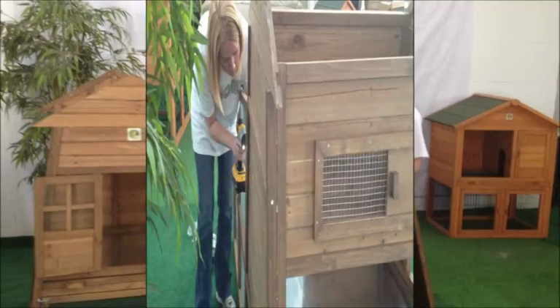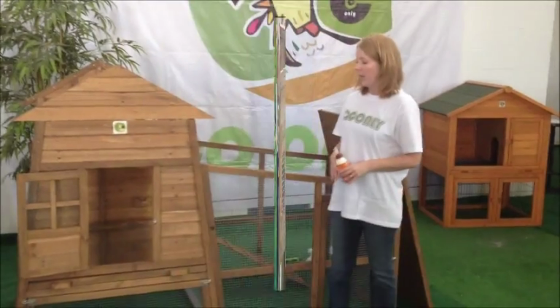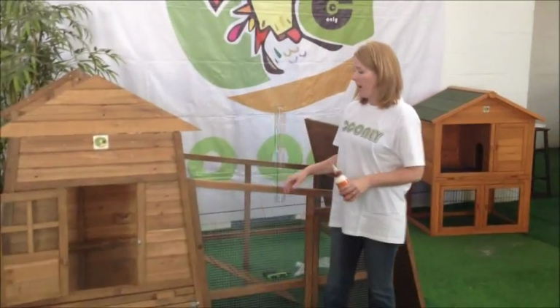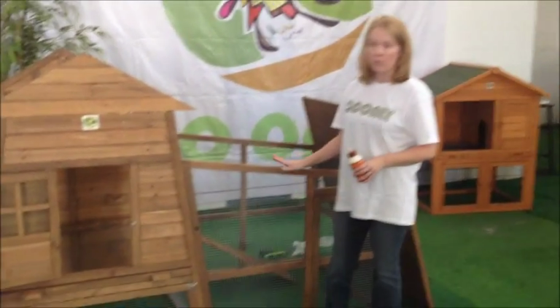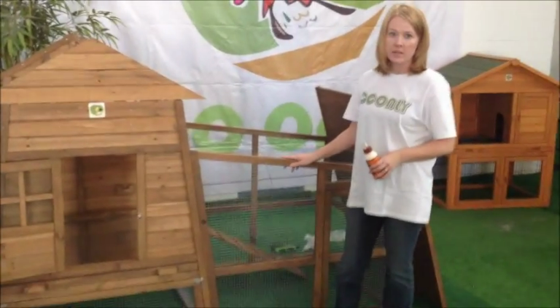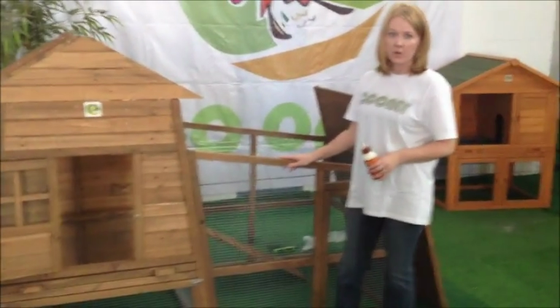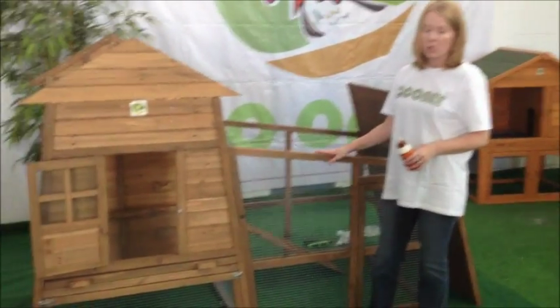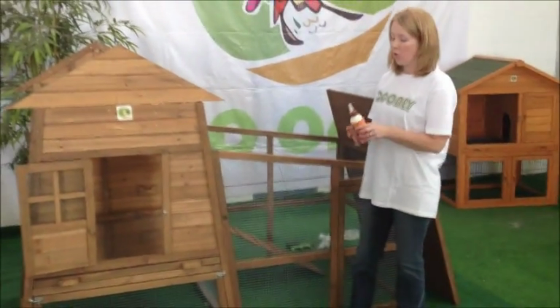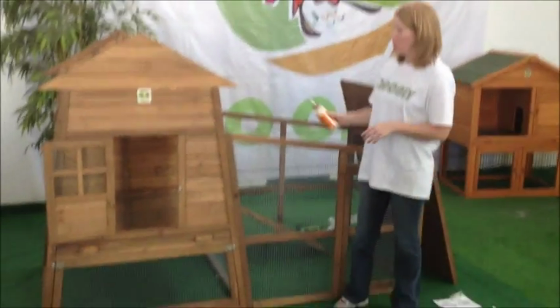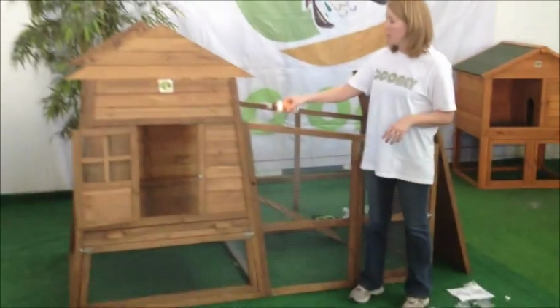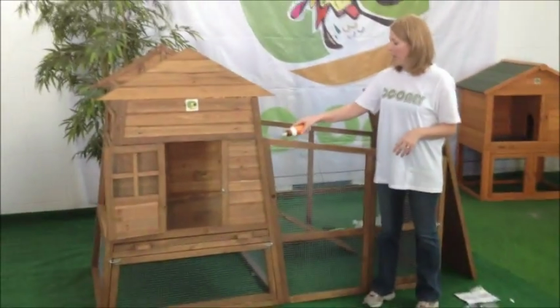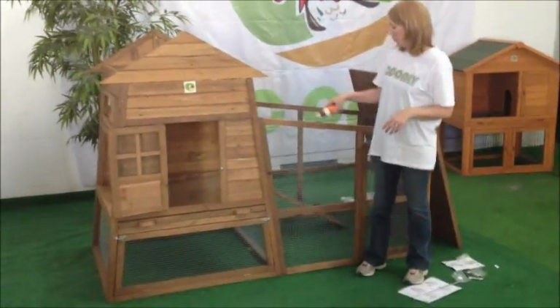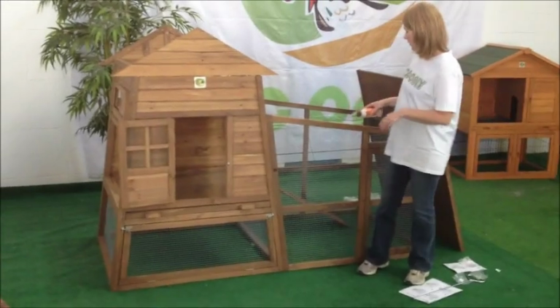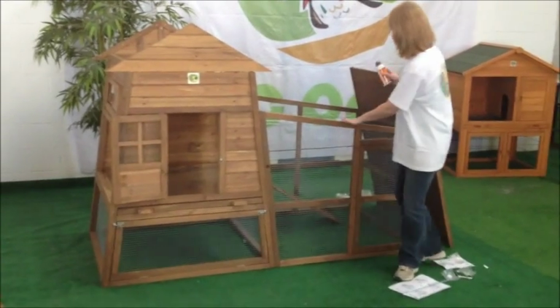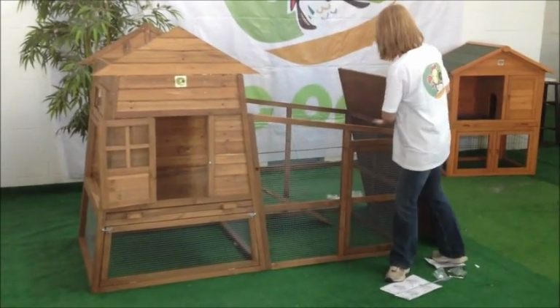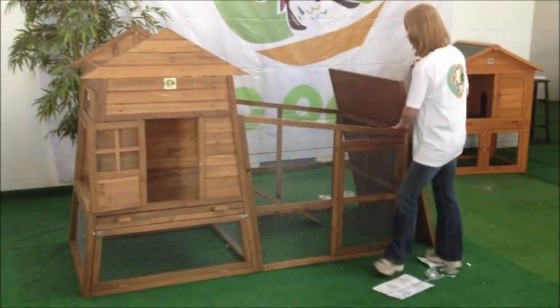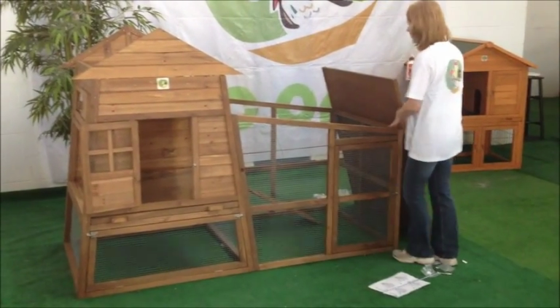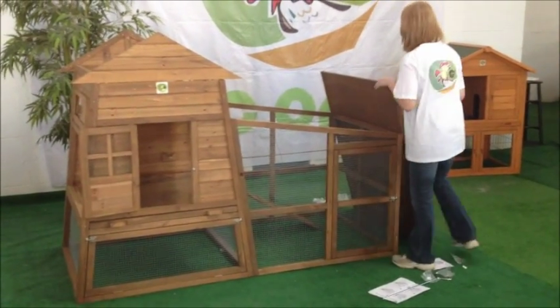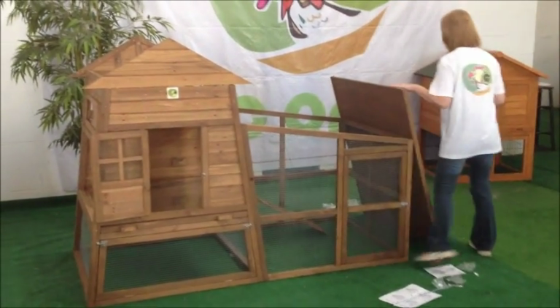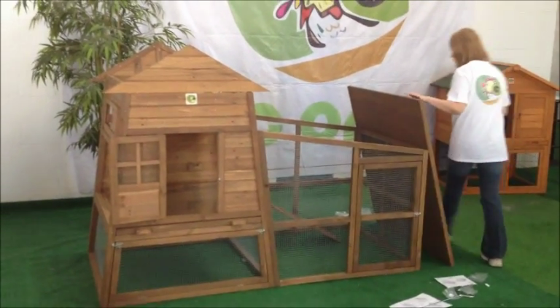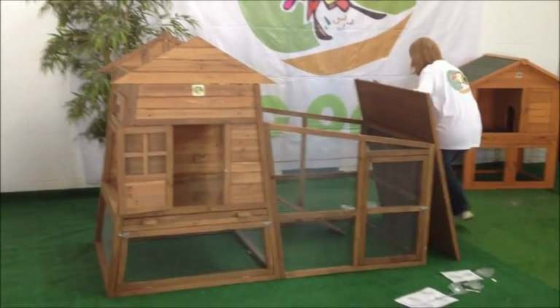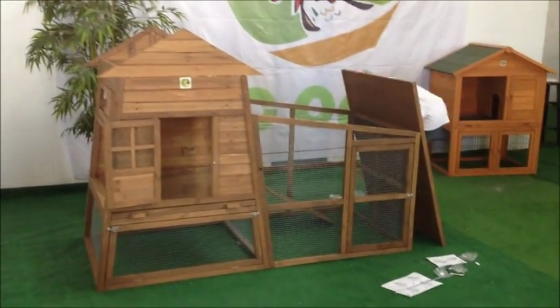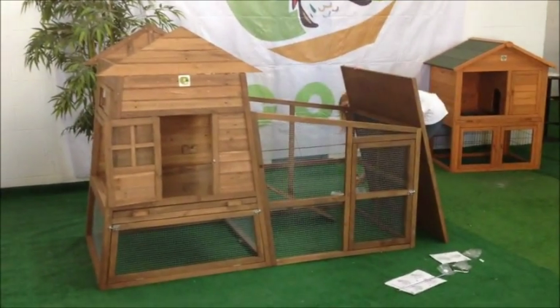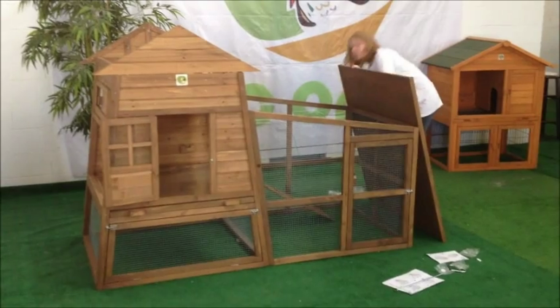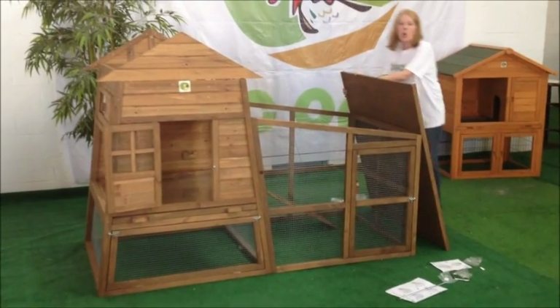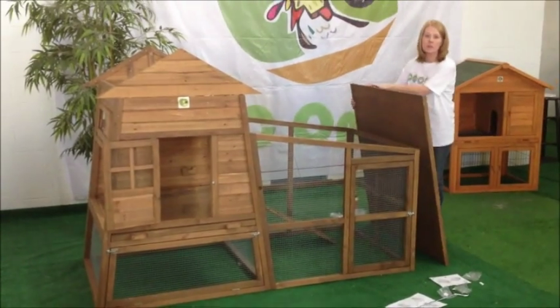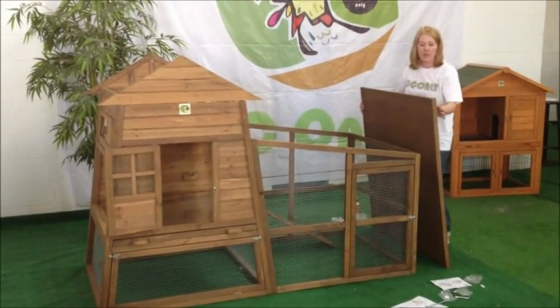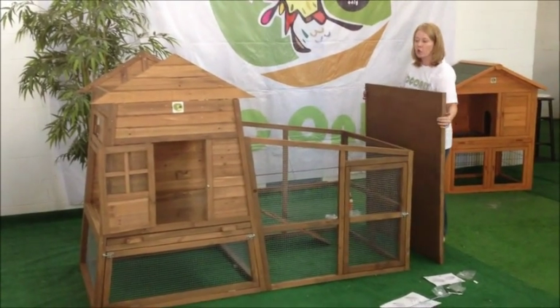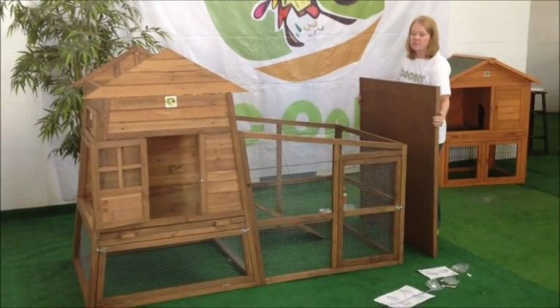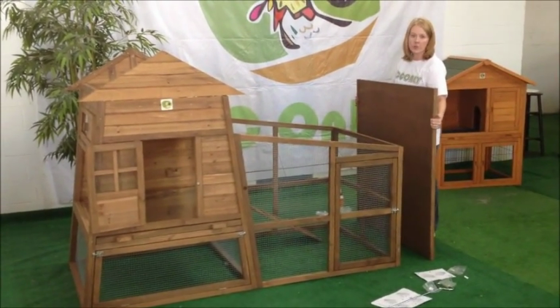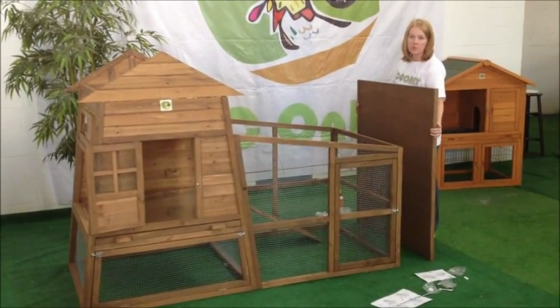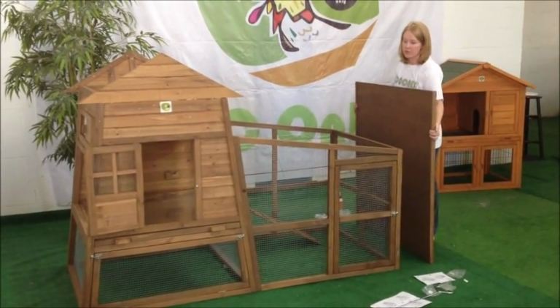We now have the run together. We are going to apply glue to the top, then put the roof on, and you are going to secure this with screws.